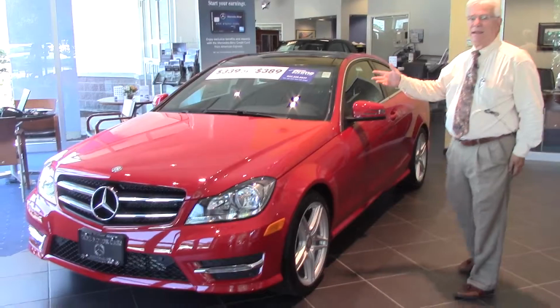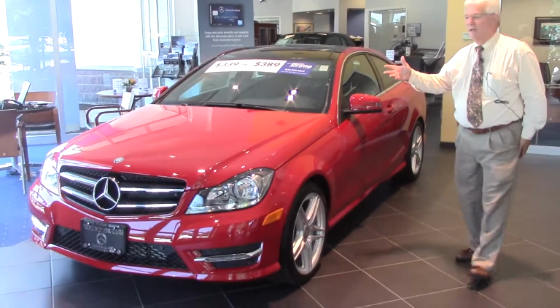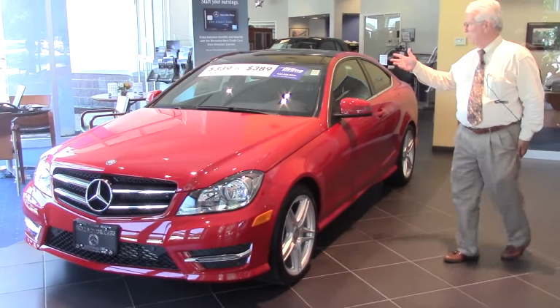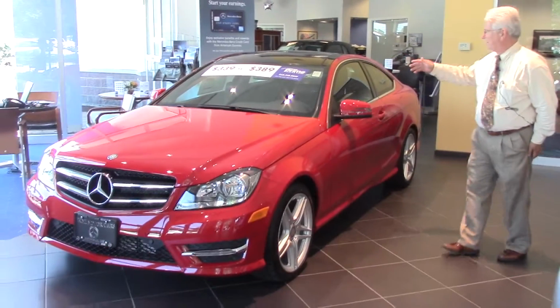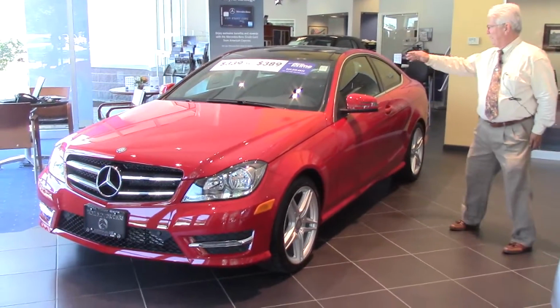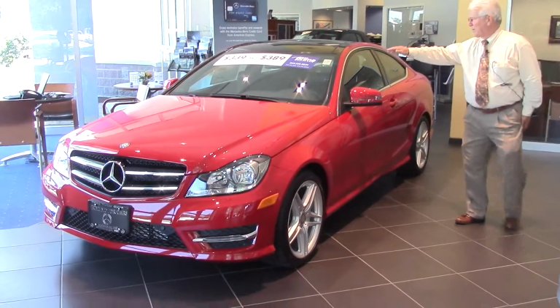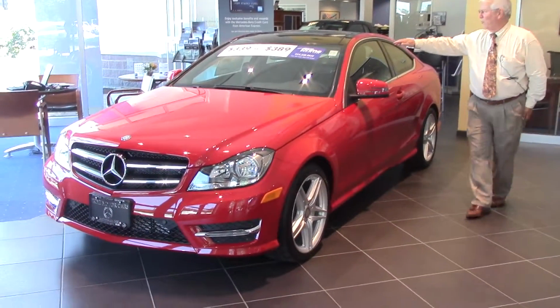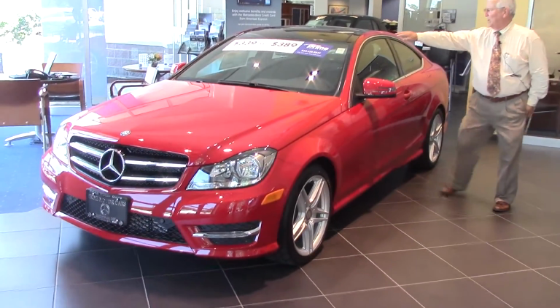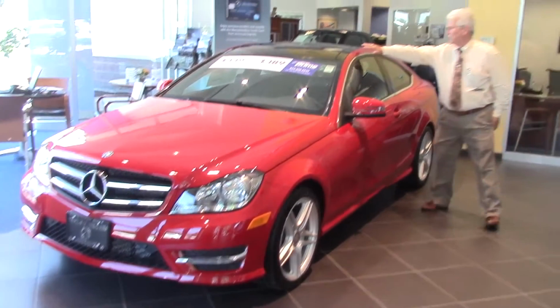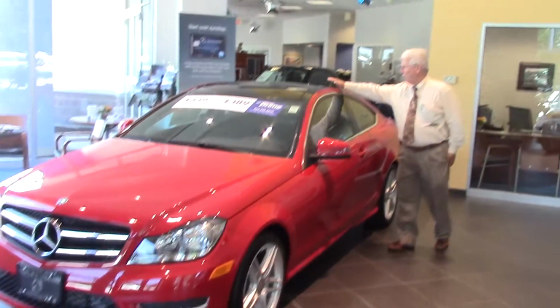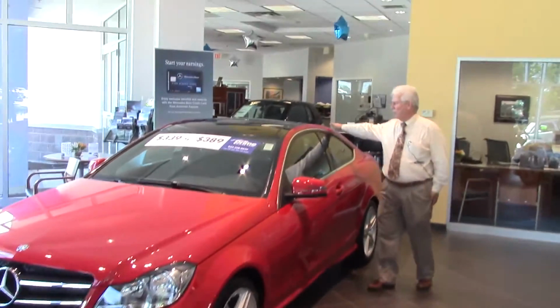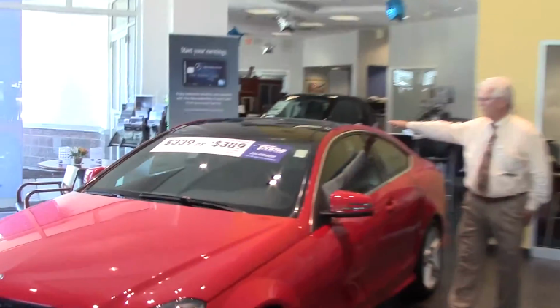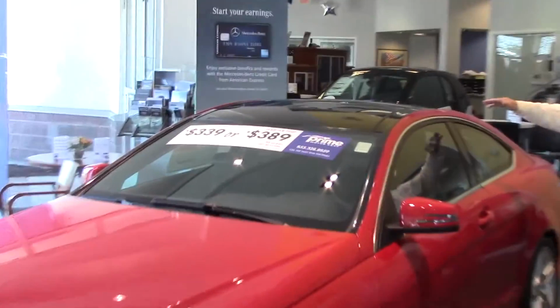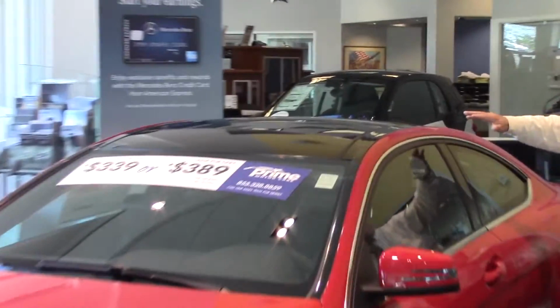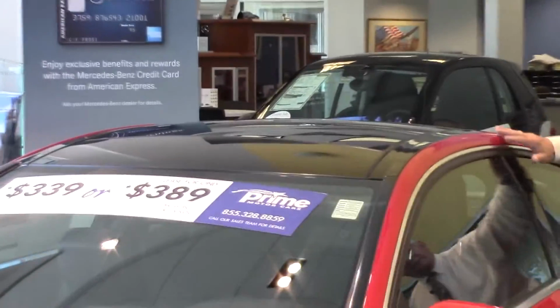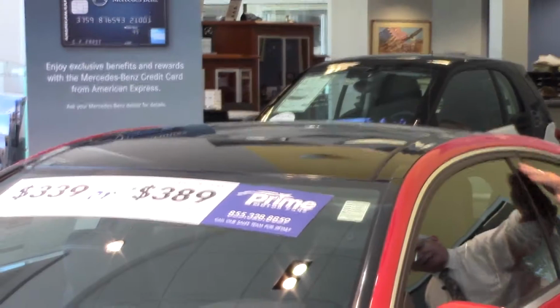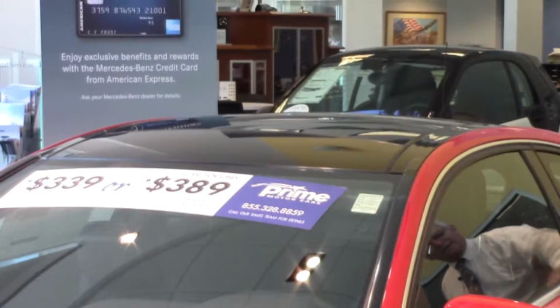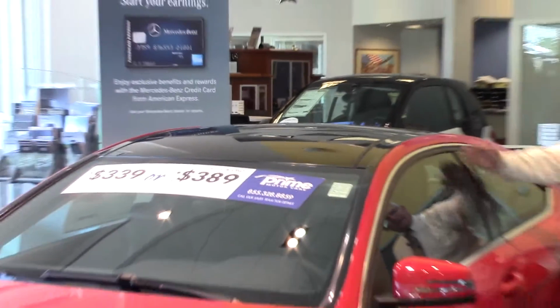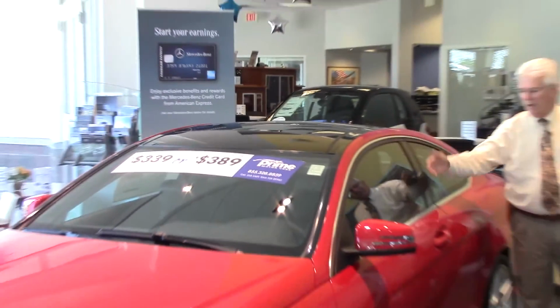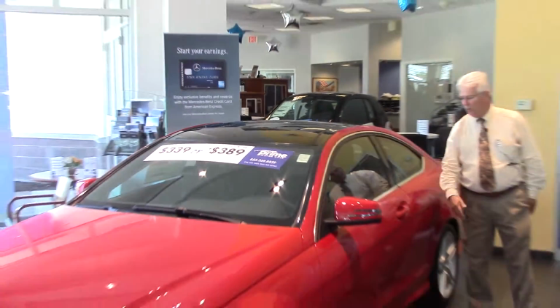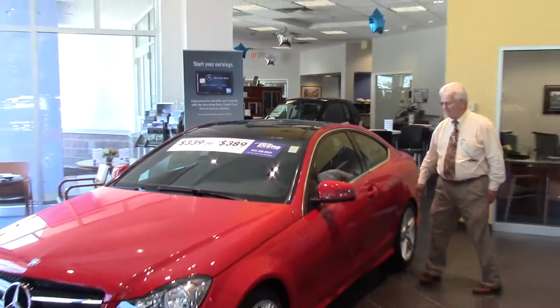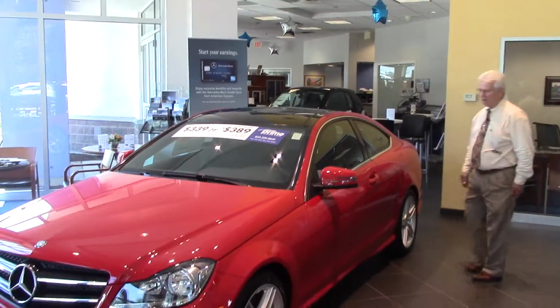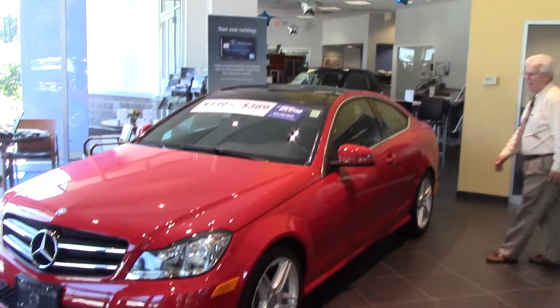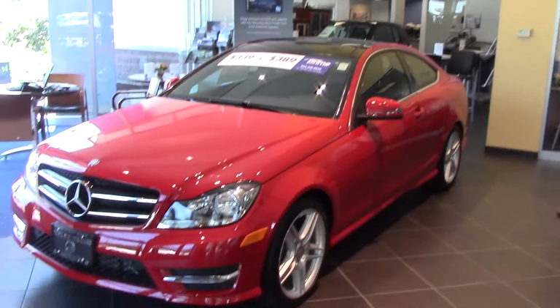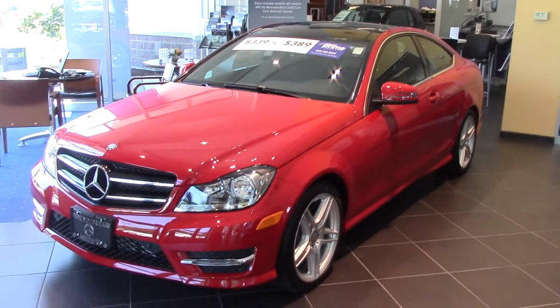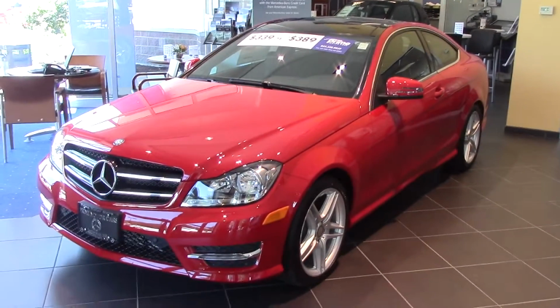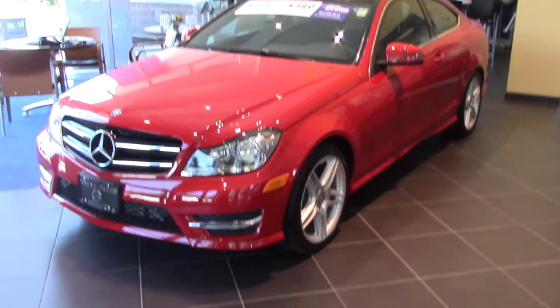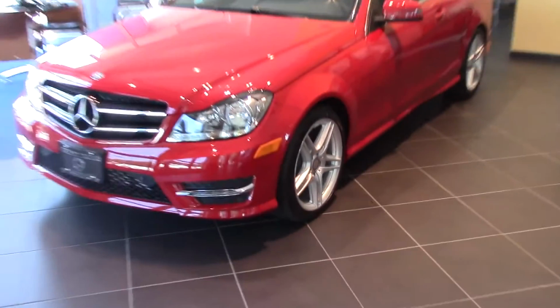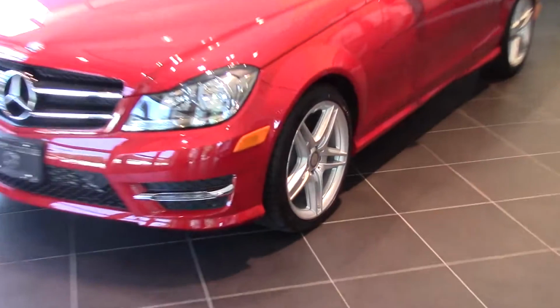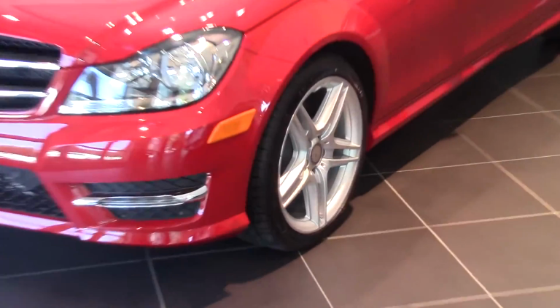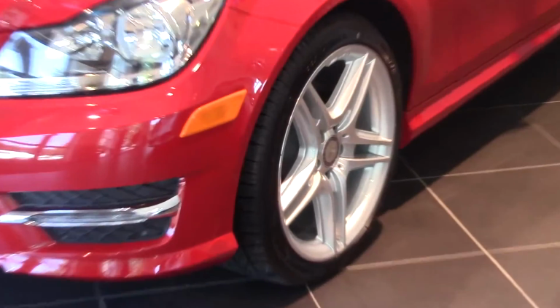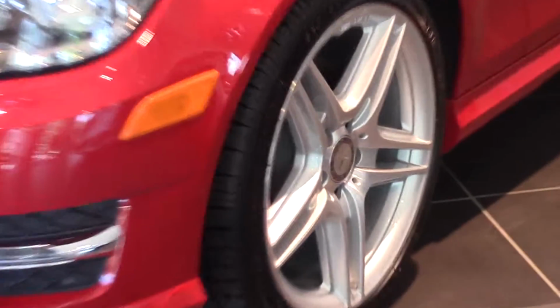It's got a panoramic roof, so the whole top of it is black. You can see the black side window bars here. Alloy wheels. It's got good equipment in it.